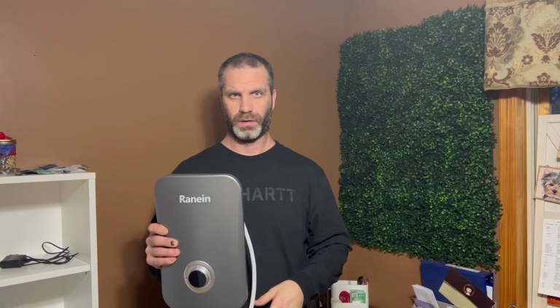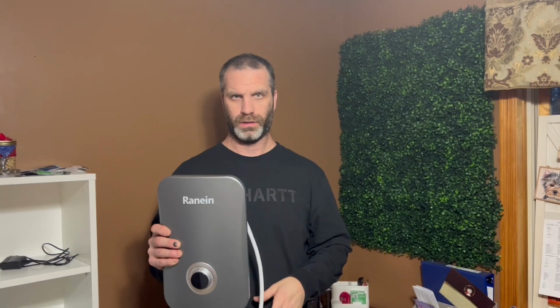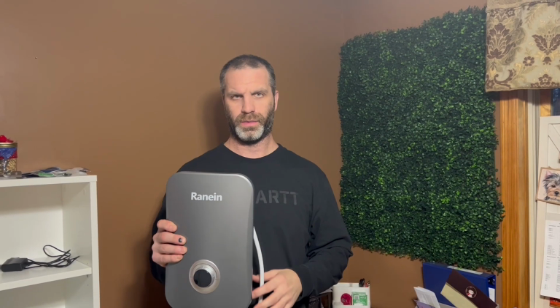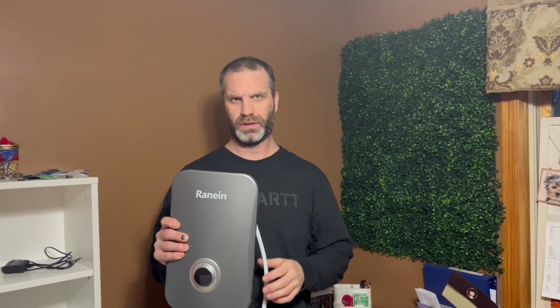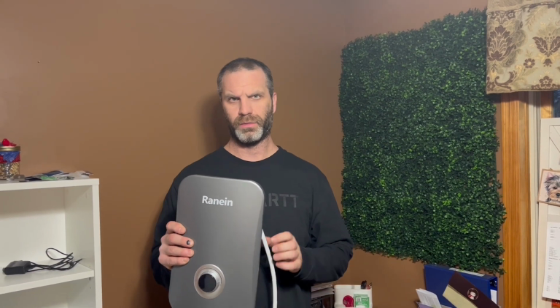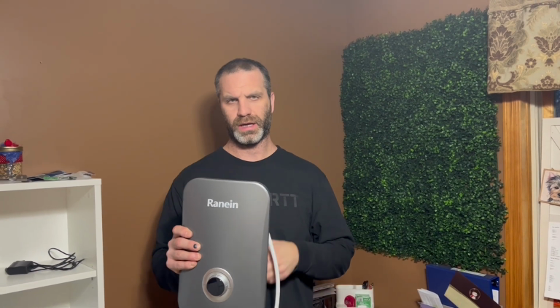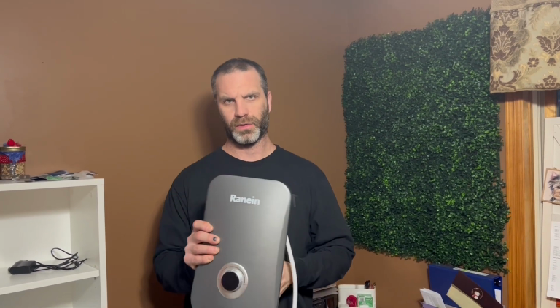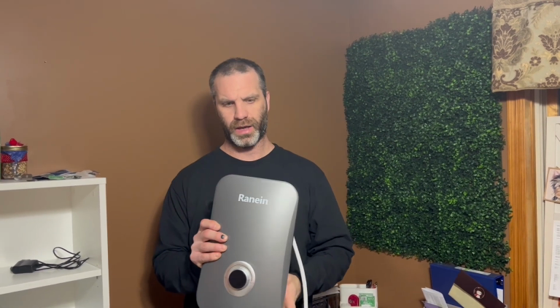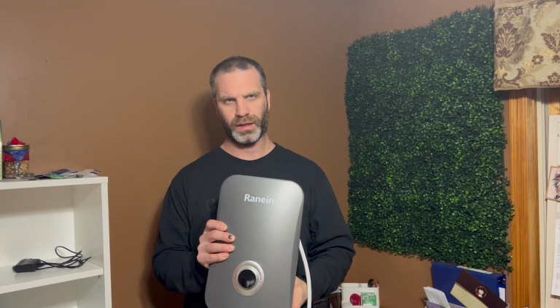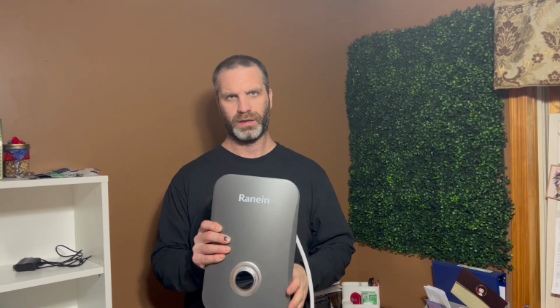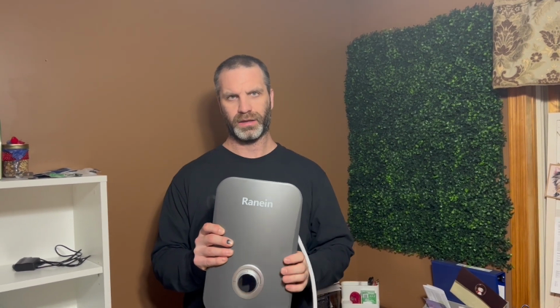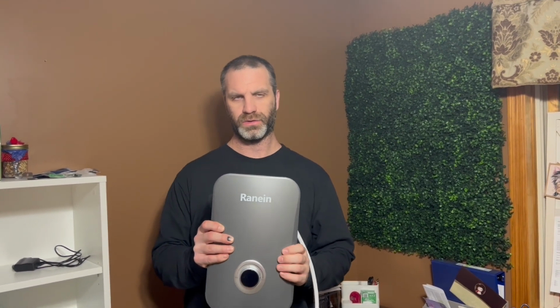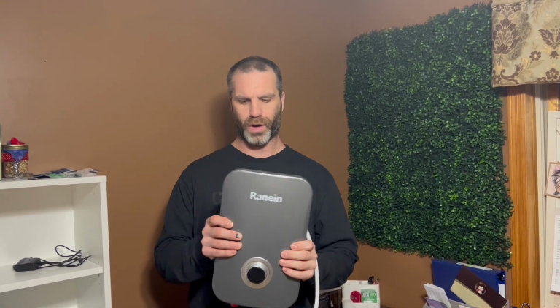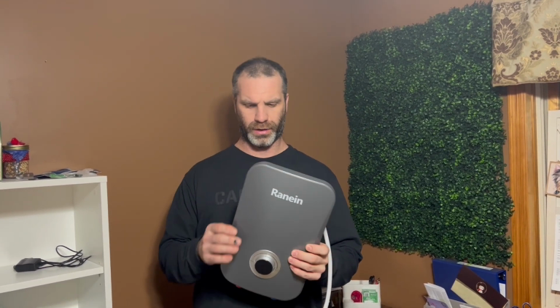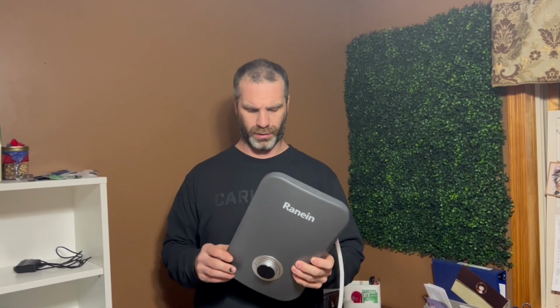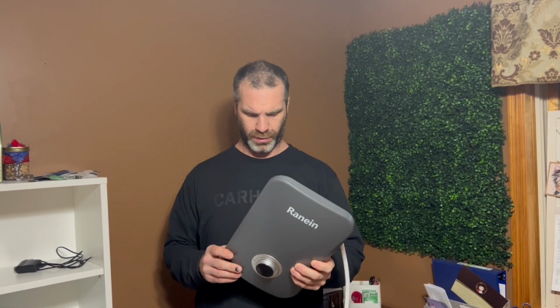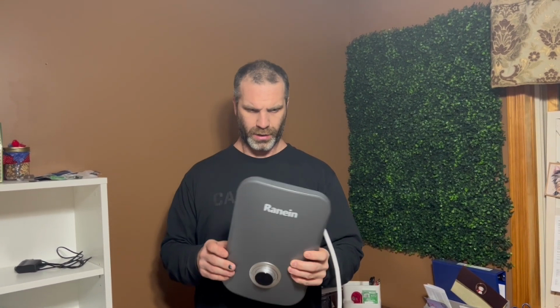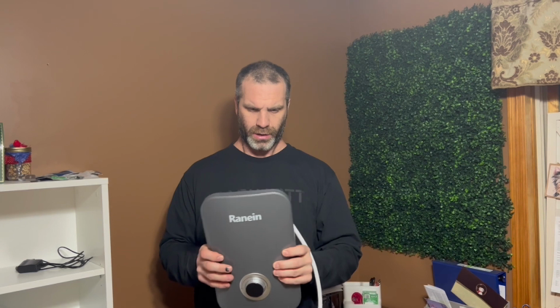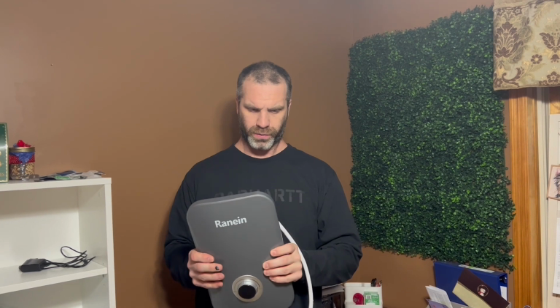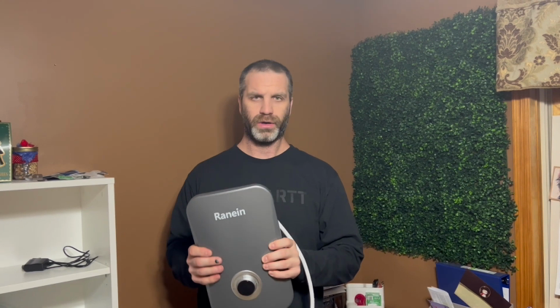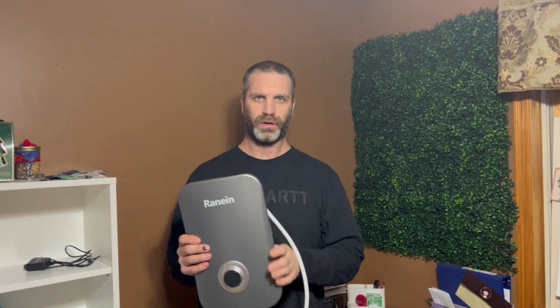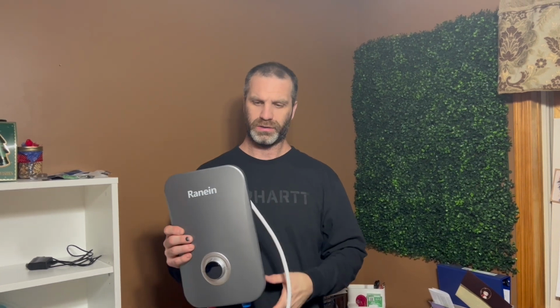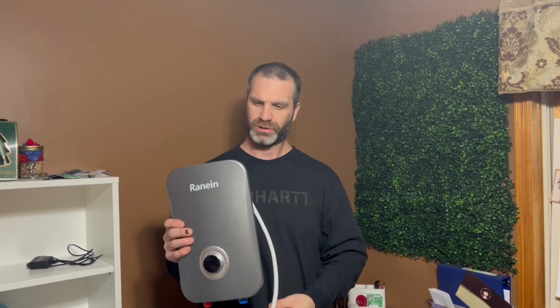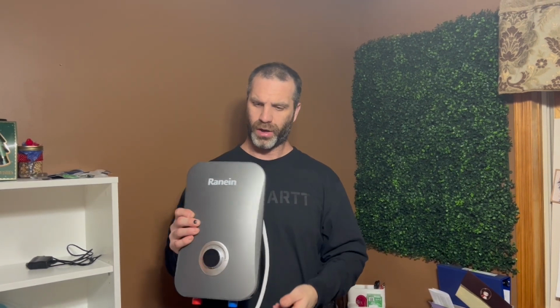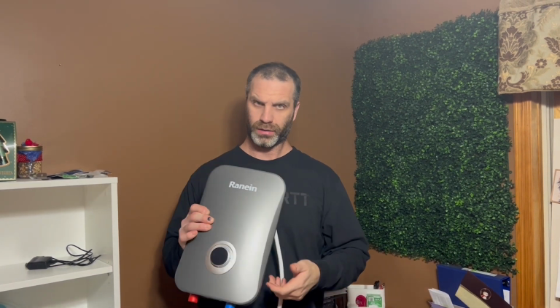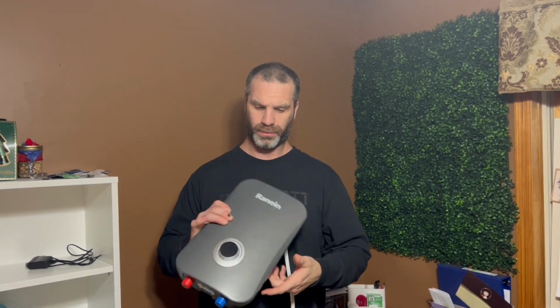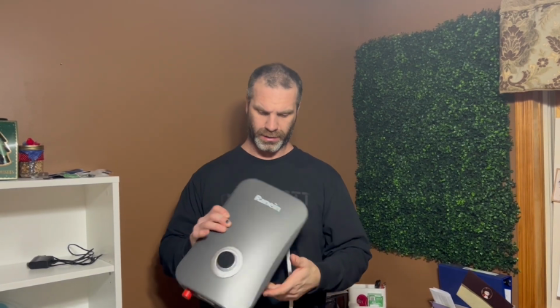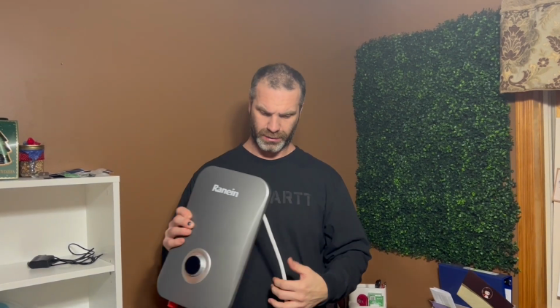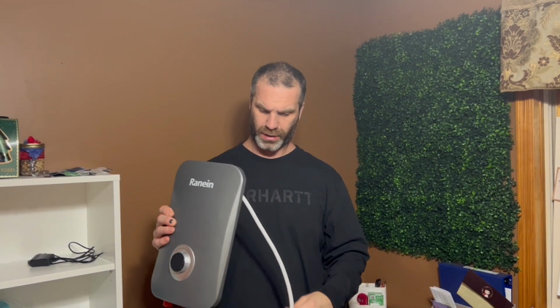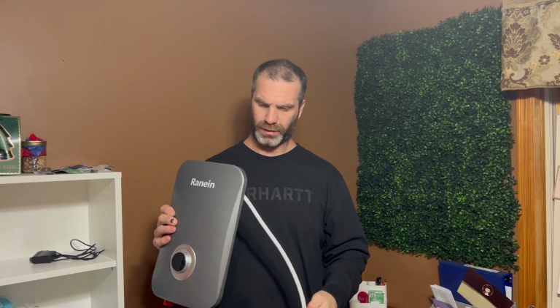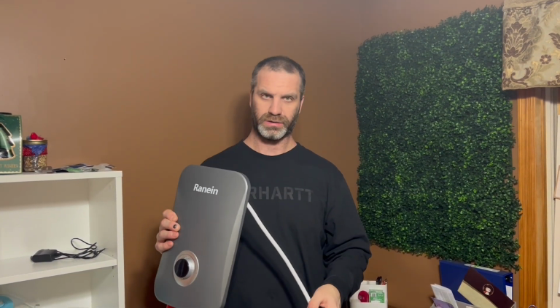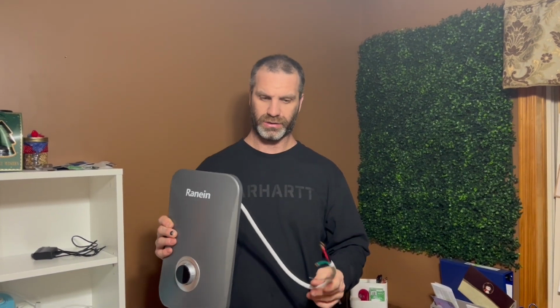Hello everybody. Today we'll be talking about the Ranning Tankless Water Heater. This water heater is small and compact, and it is electric.